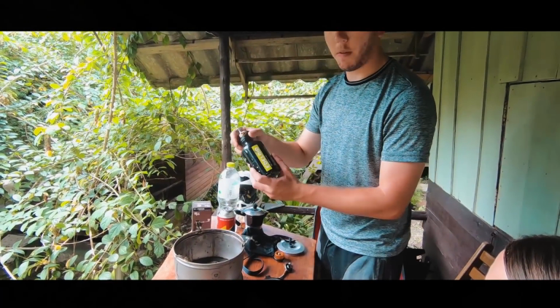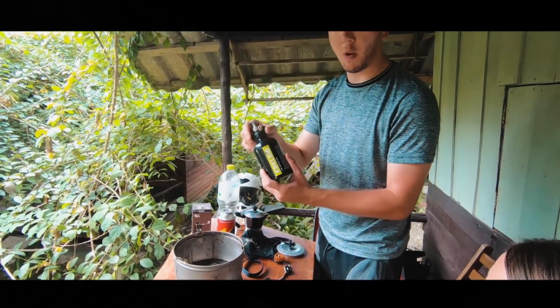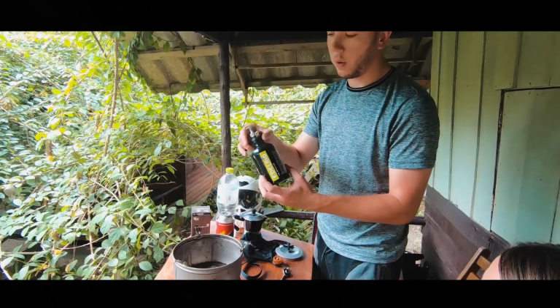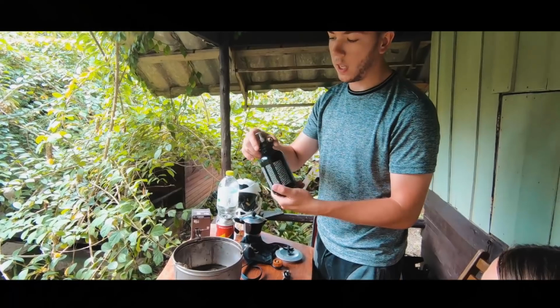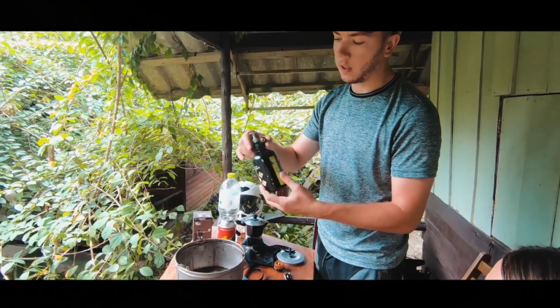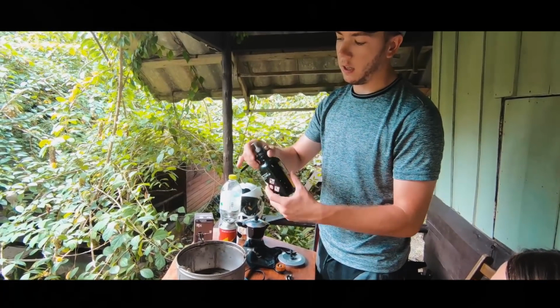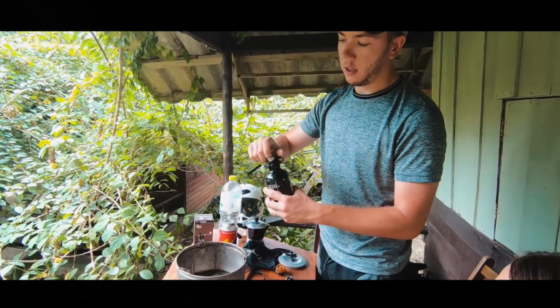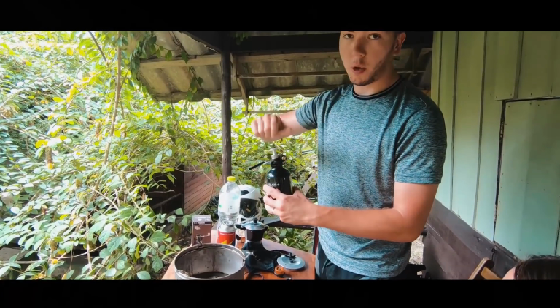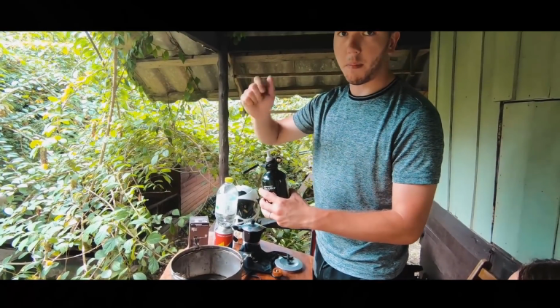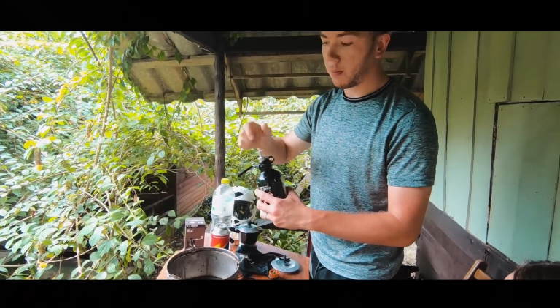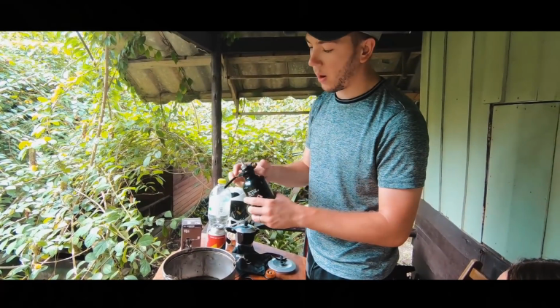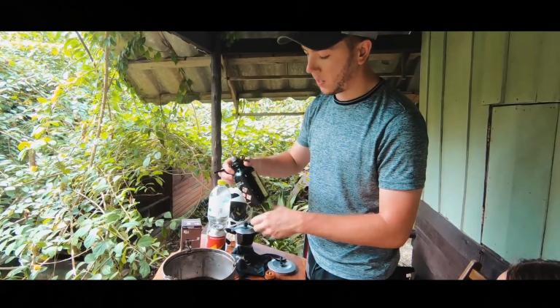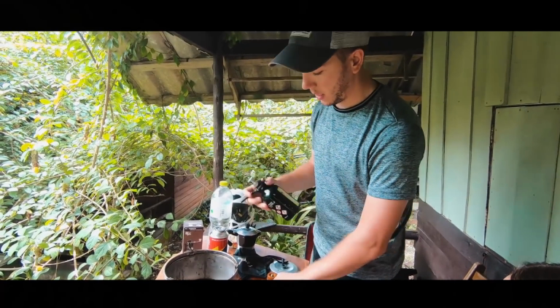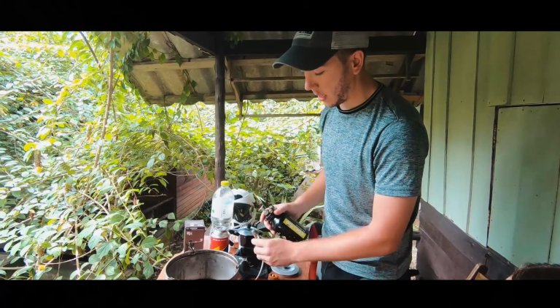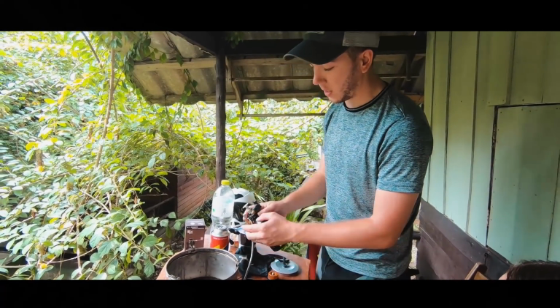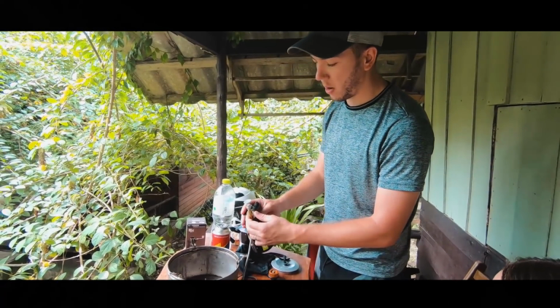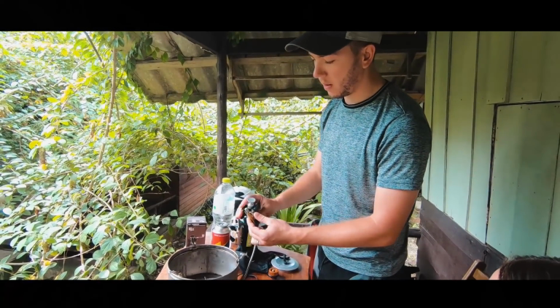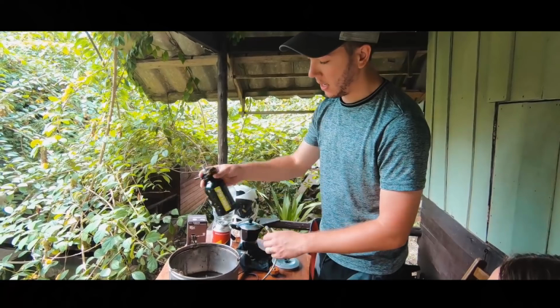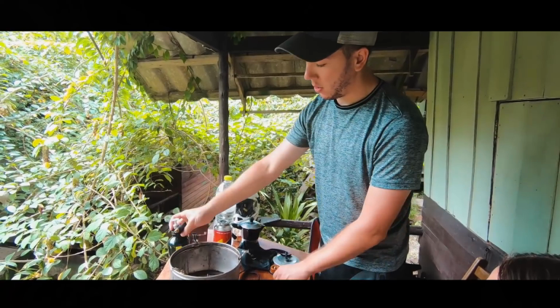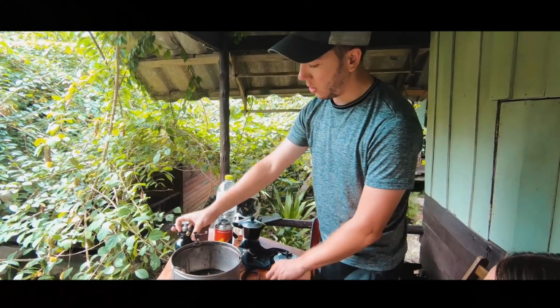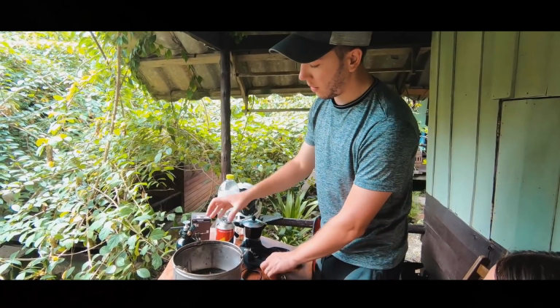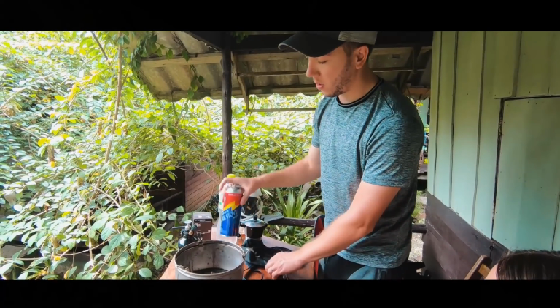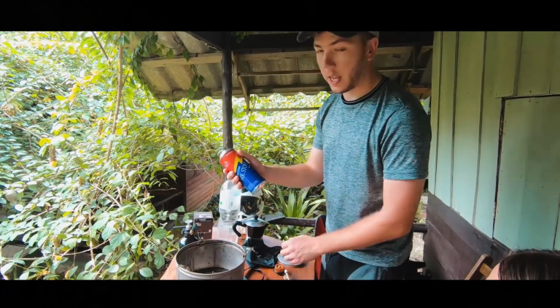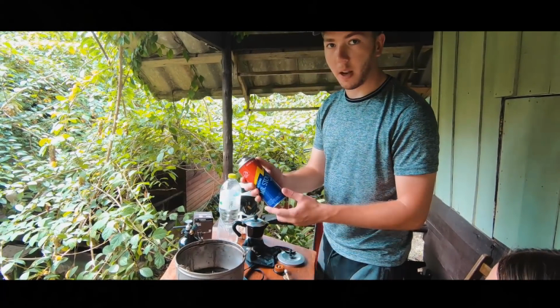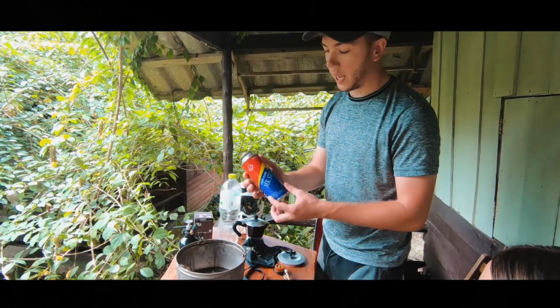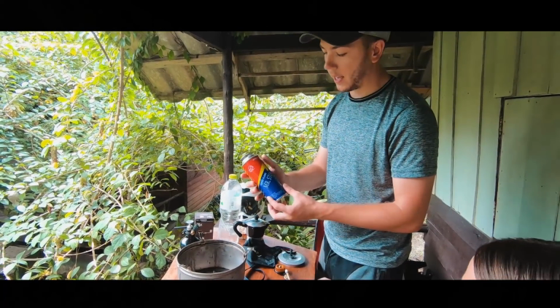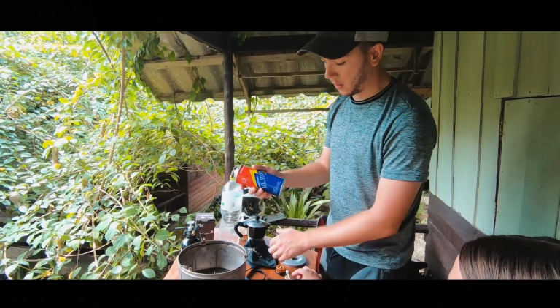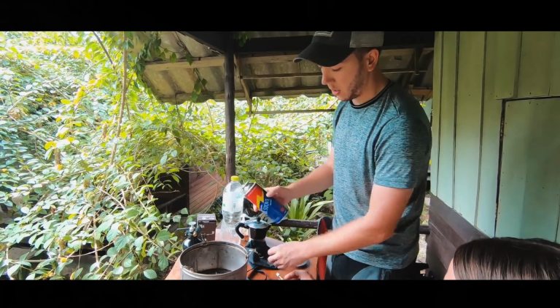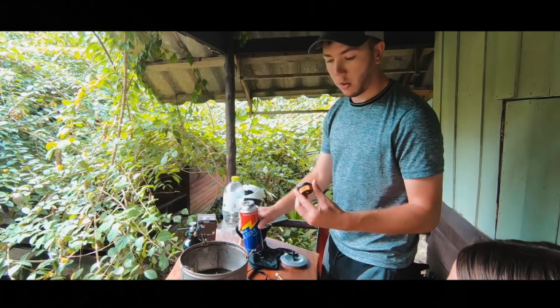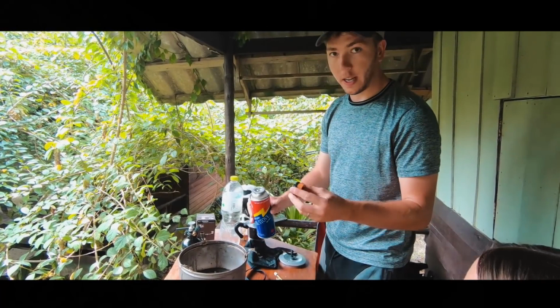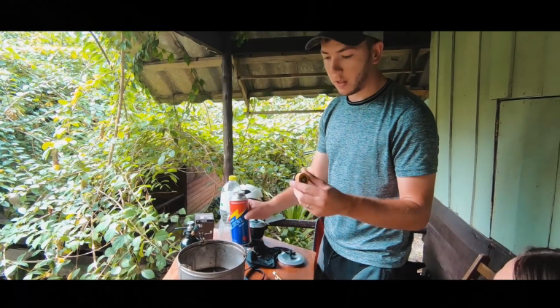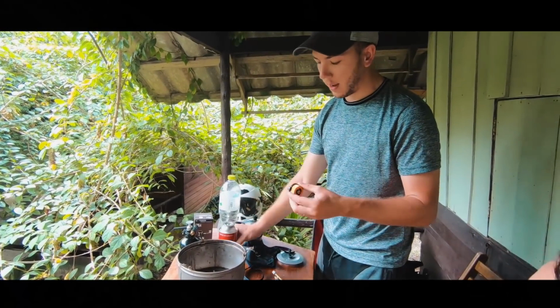For fuel we use this, which you pump to pressurize. It connects to the stove. Or if you want to use gas, like butane gas, you can connect it with this adapter.